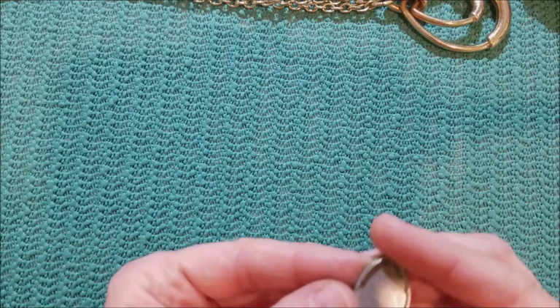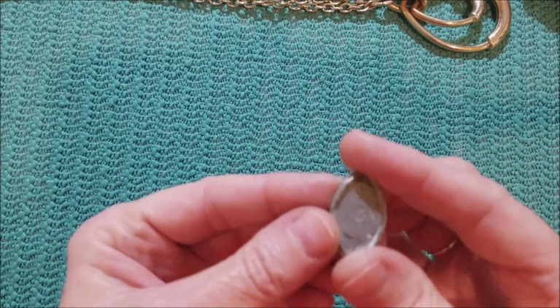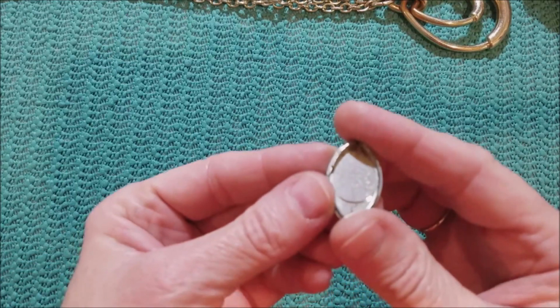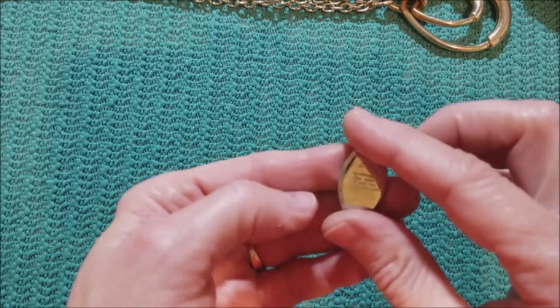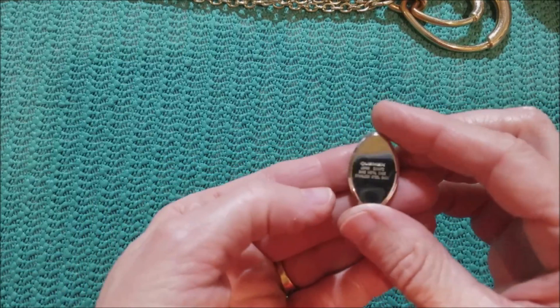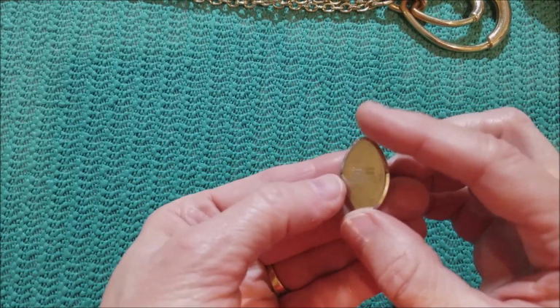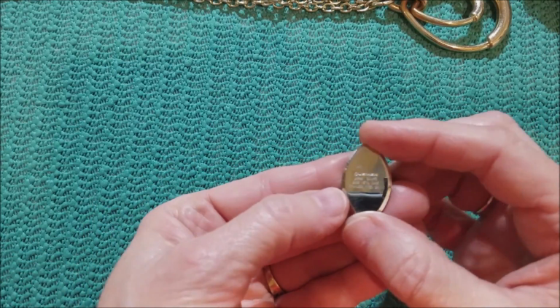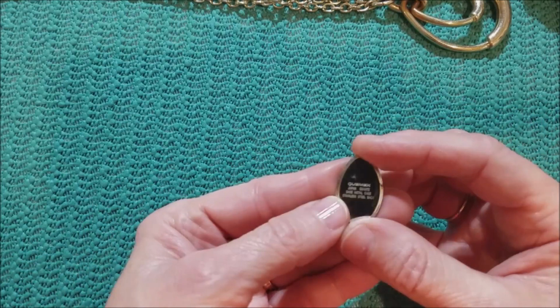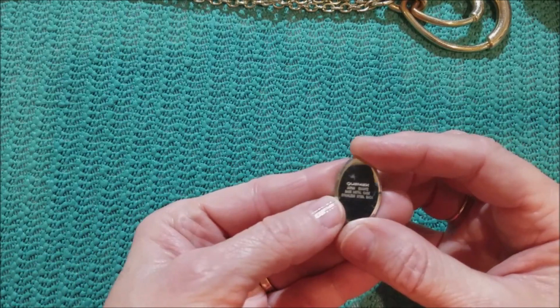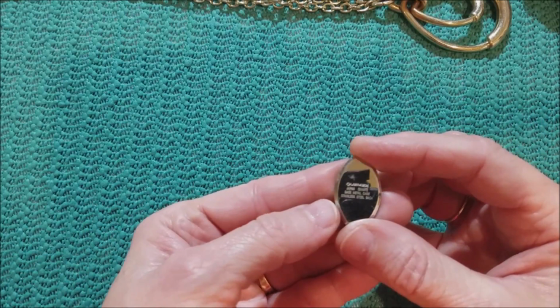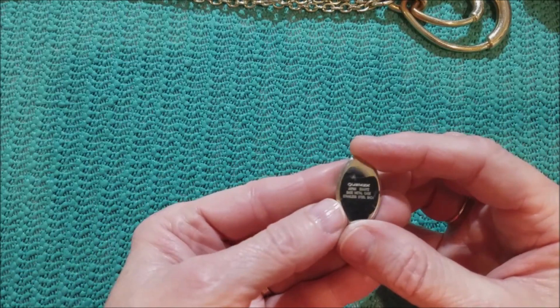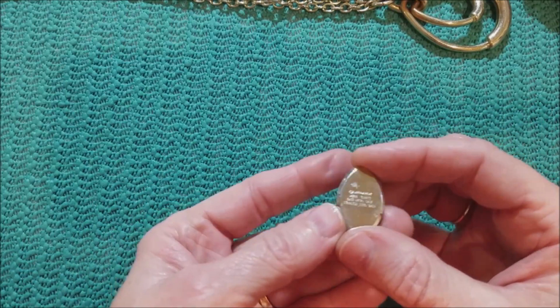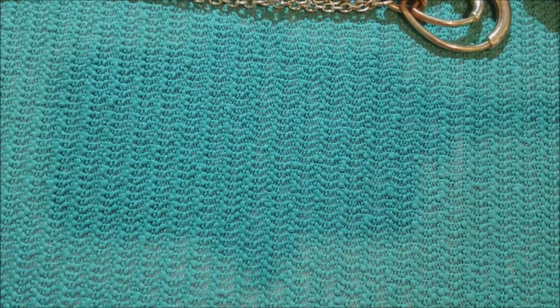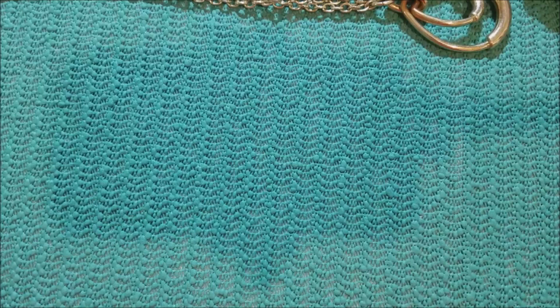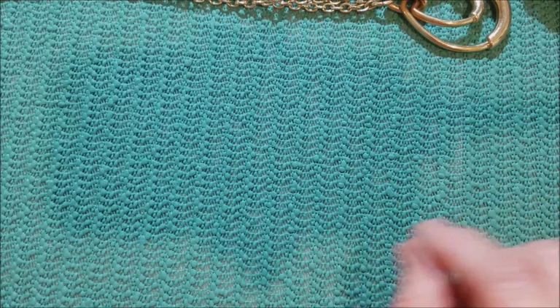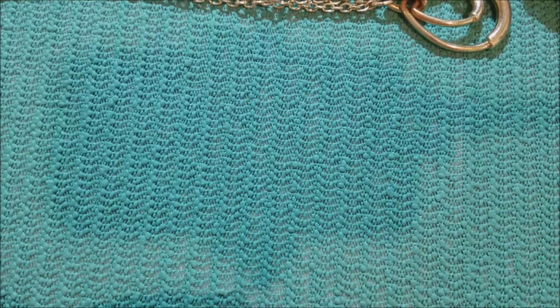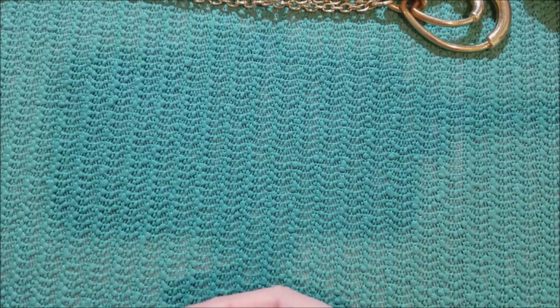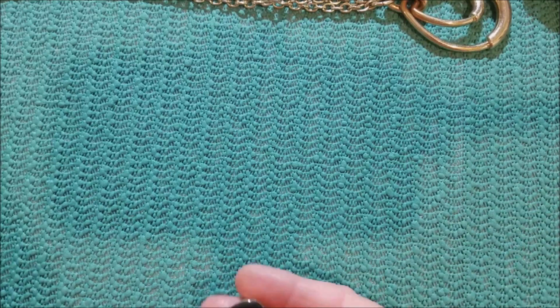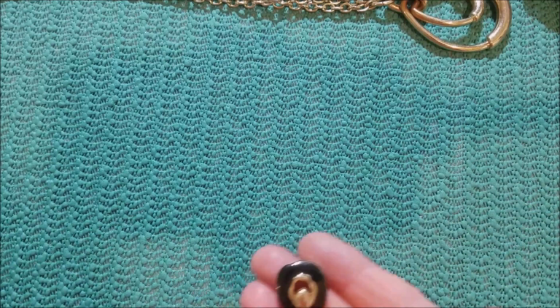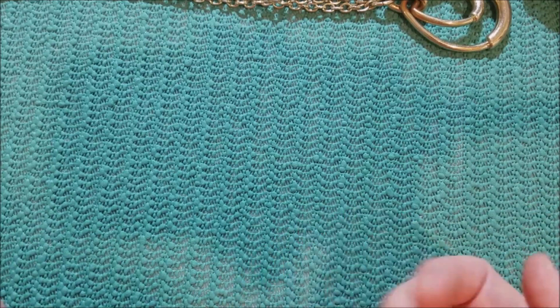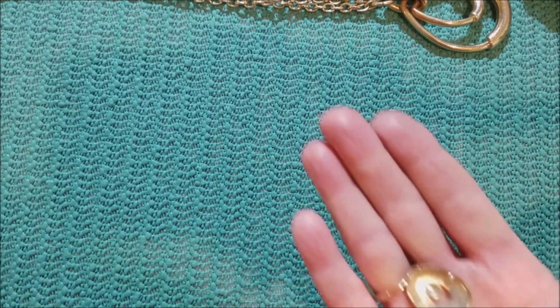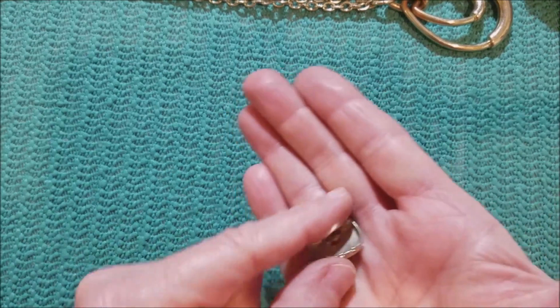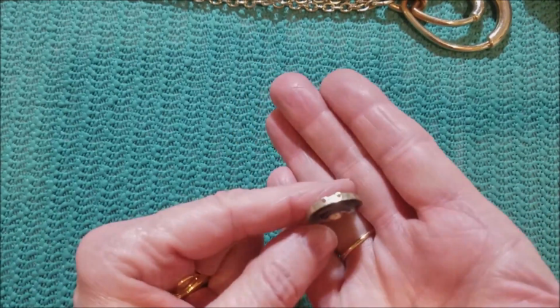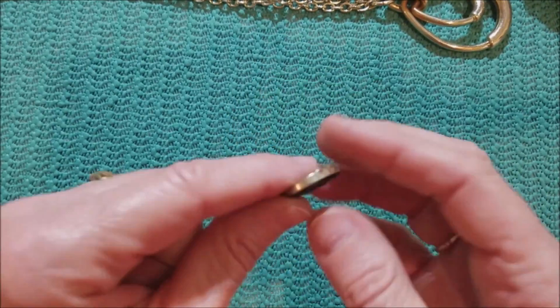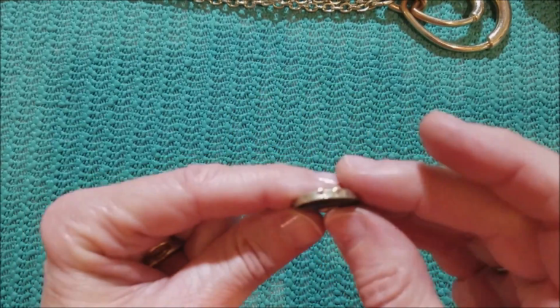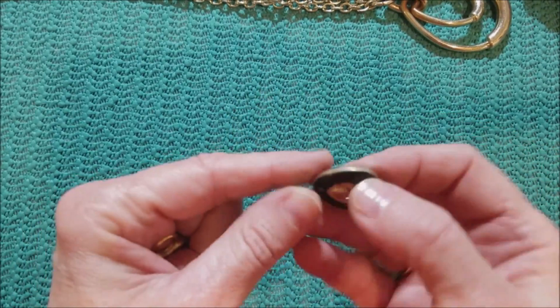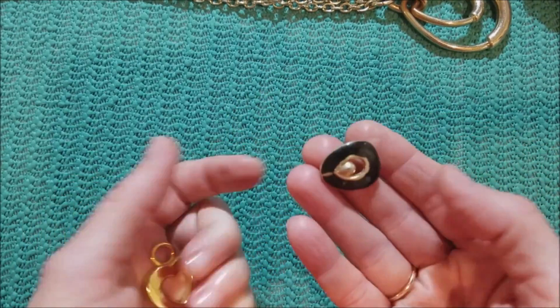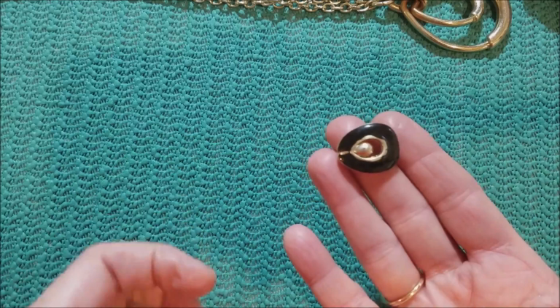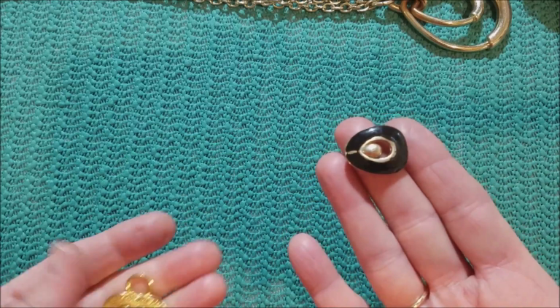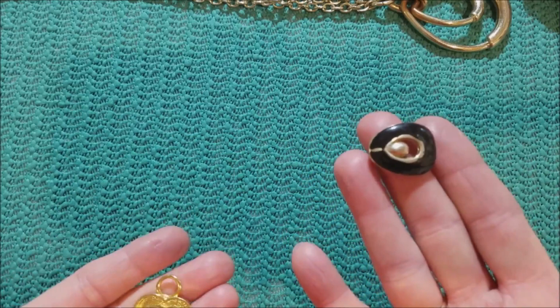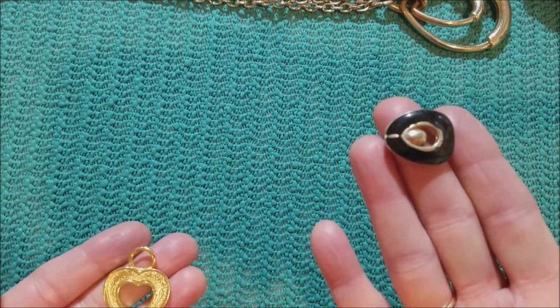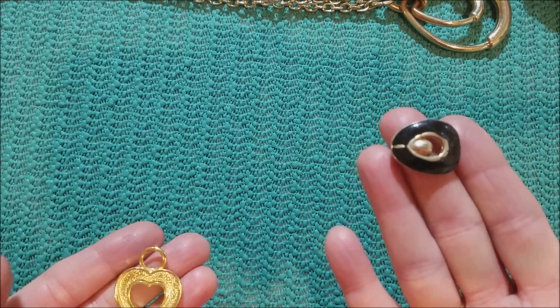What is this, a watch back? Quimax. Don't have the watch though, I don't think. This looks like part of a slider bracelet.